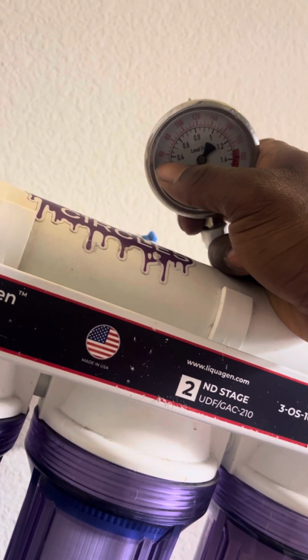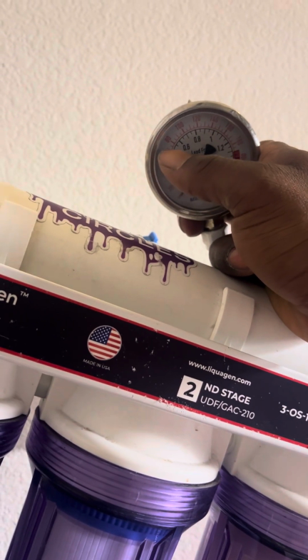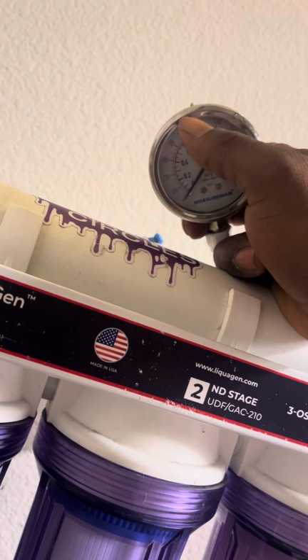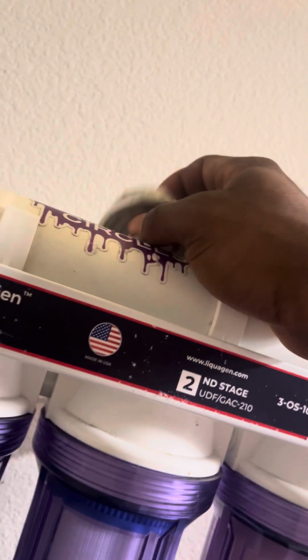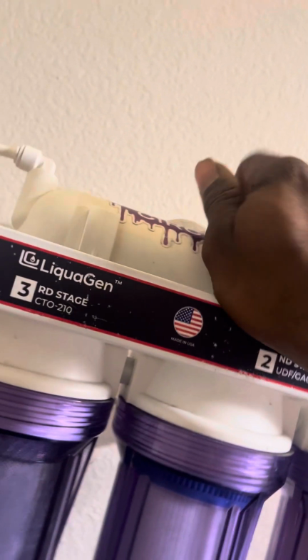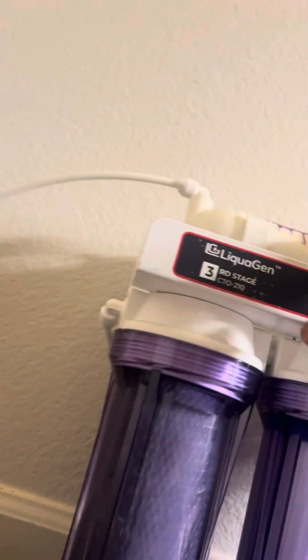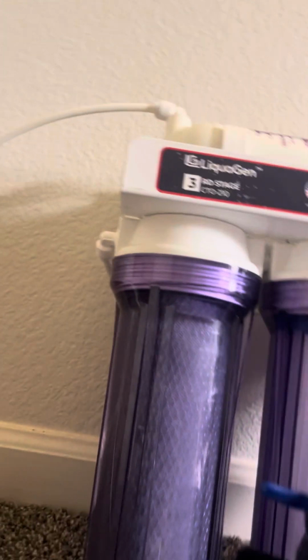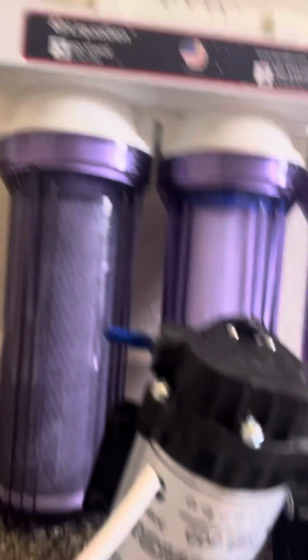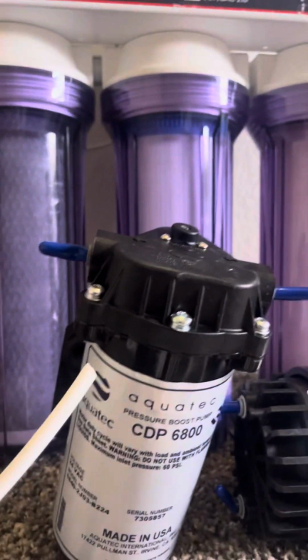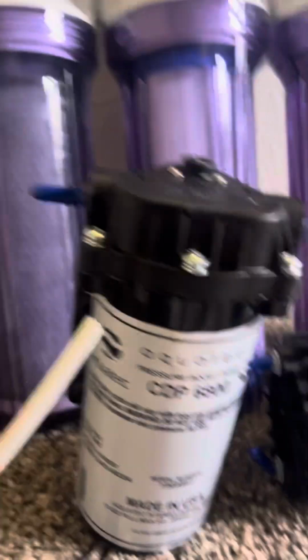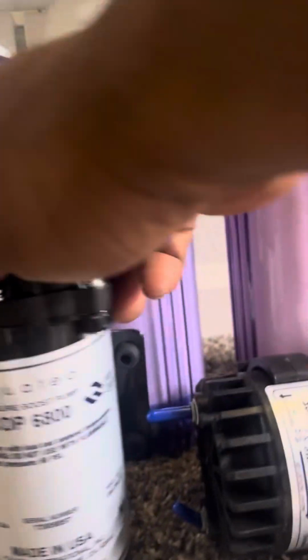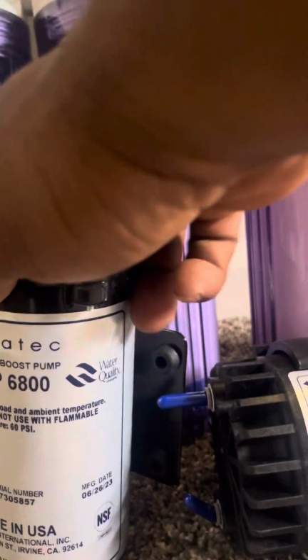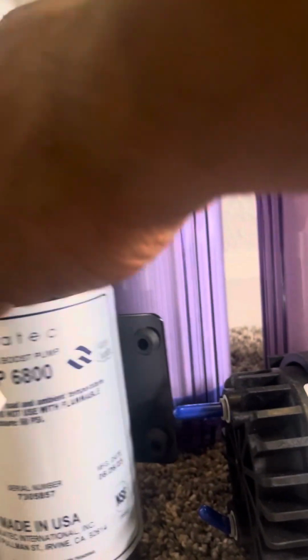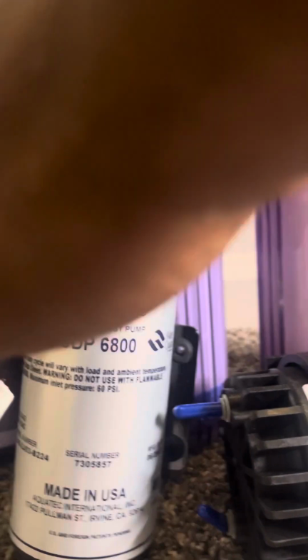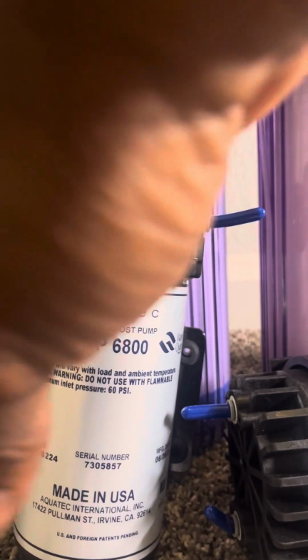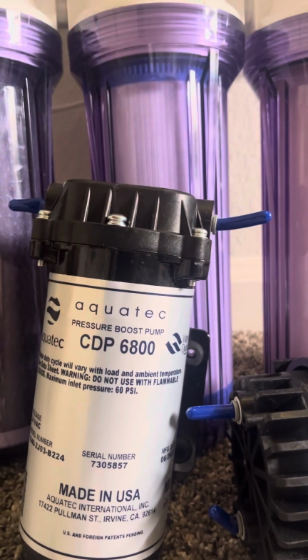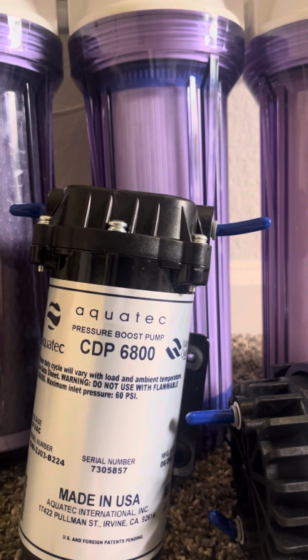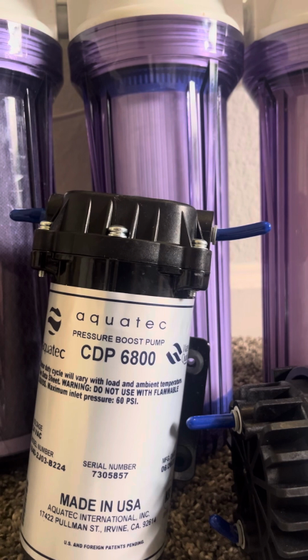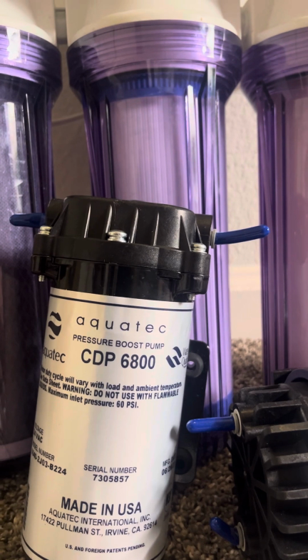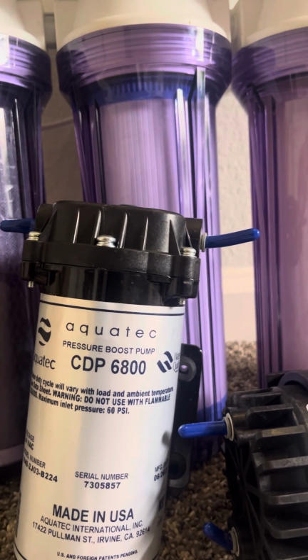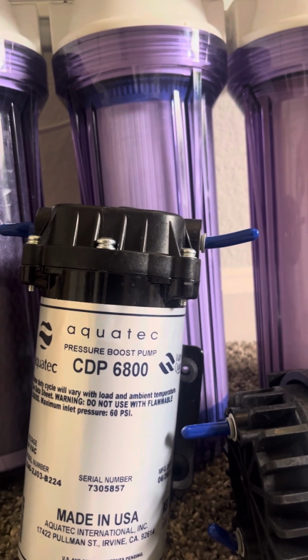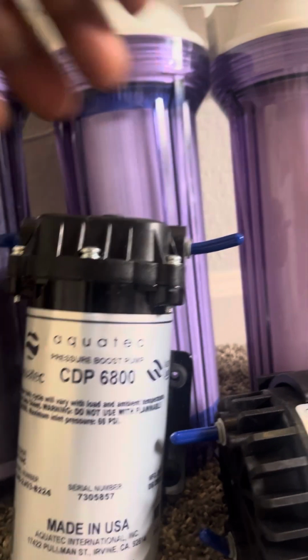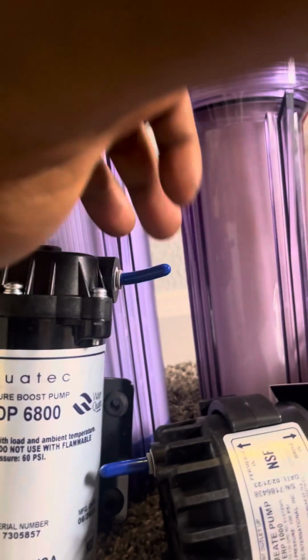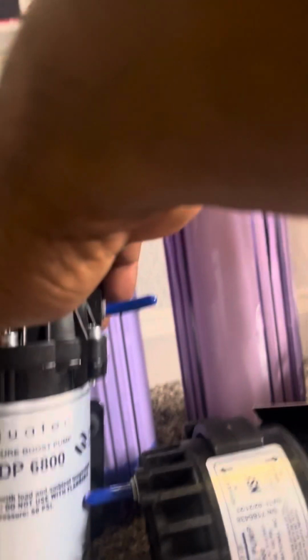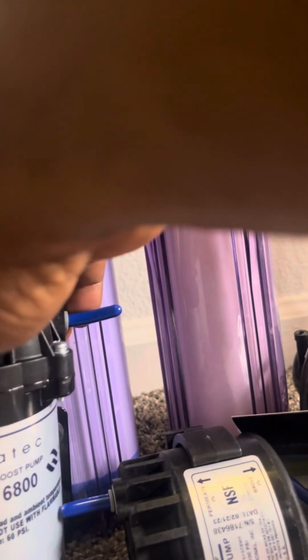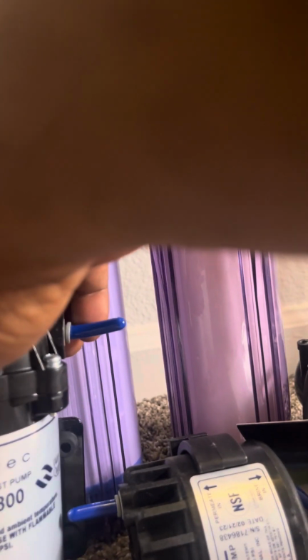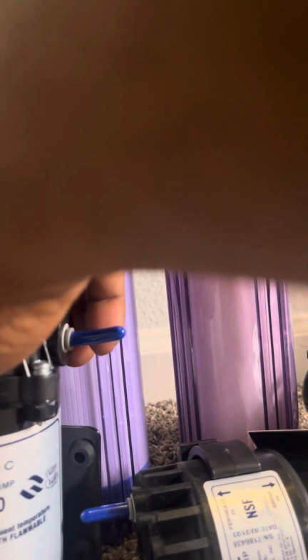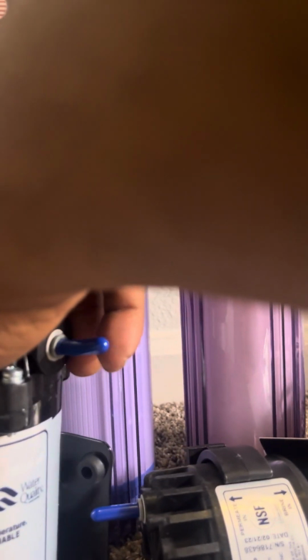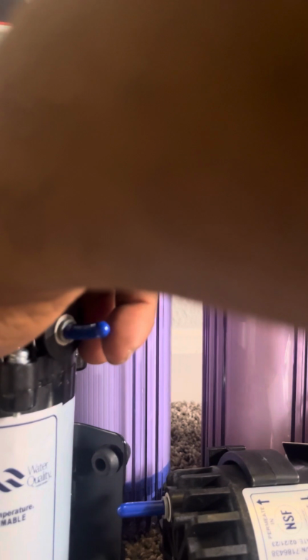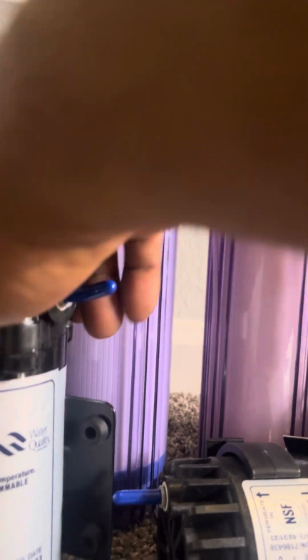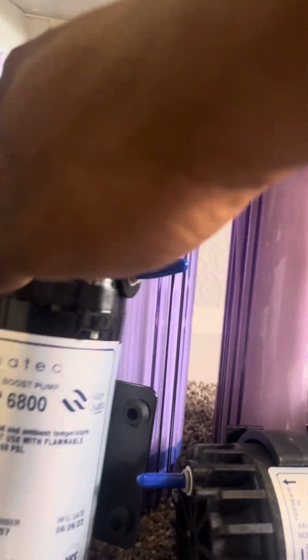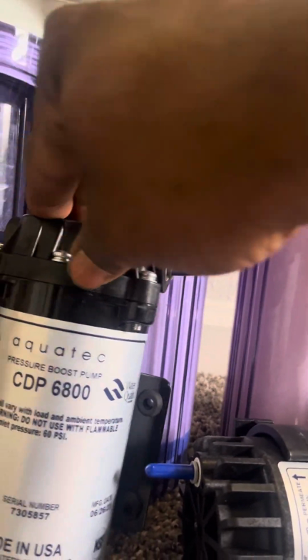This needs to be working at least 55 to 60 PSI, so we got the booster pump — the big daddy. This isn't one of the little ones; this is $6800, supposed to pump at least 120 or something — a crazy amount.